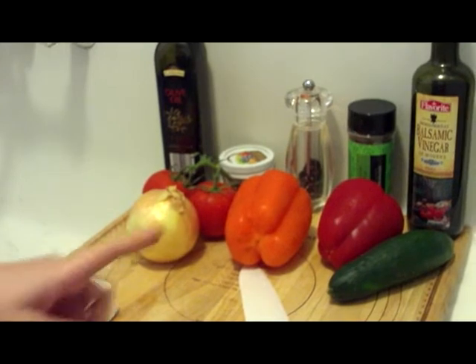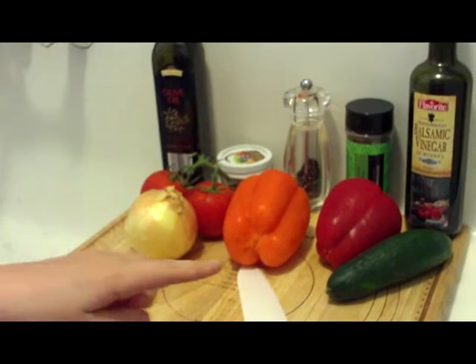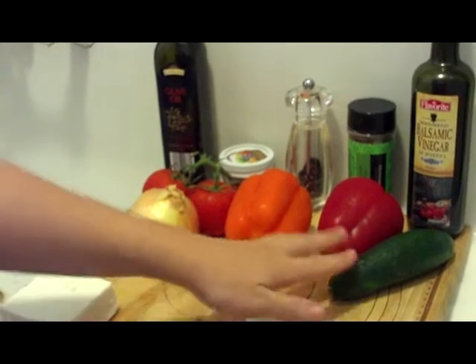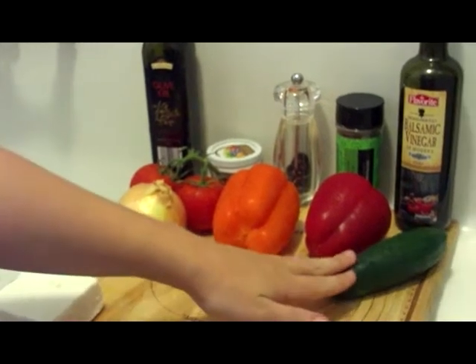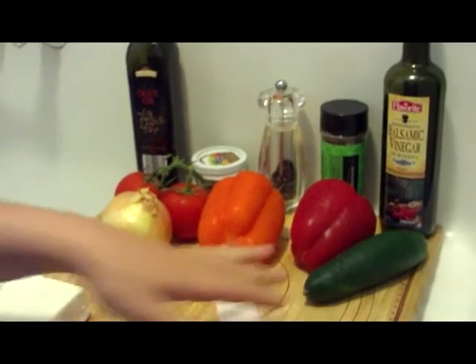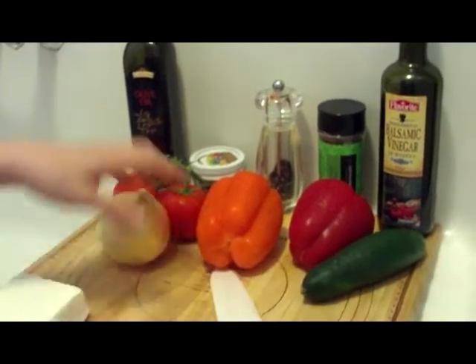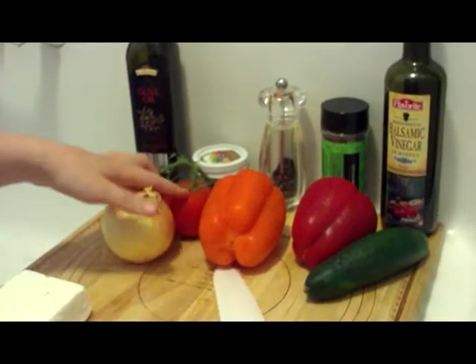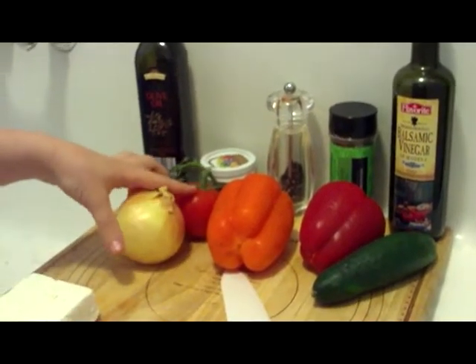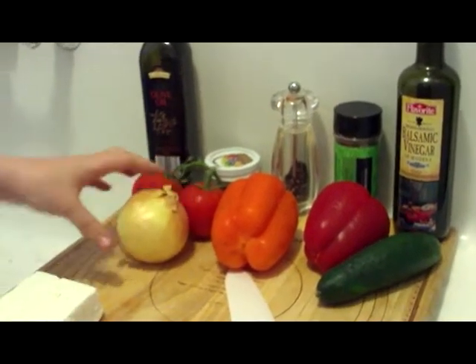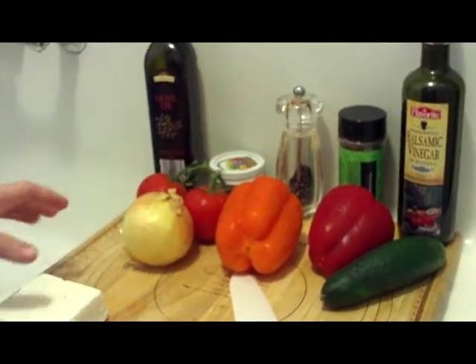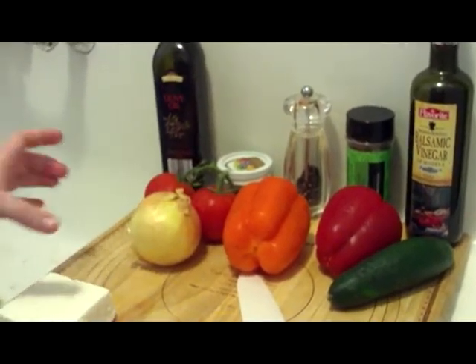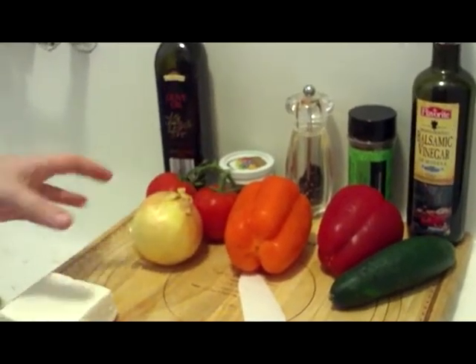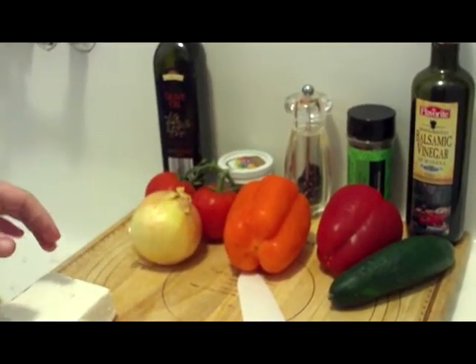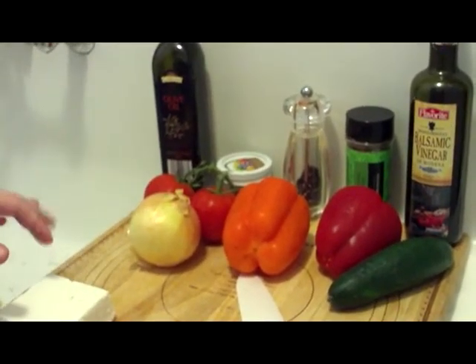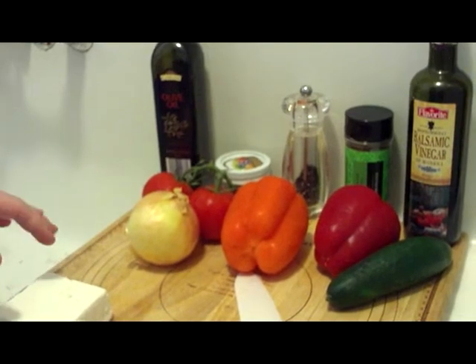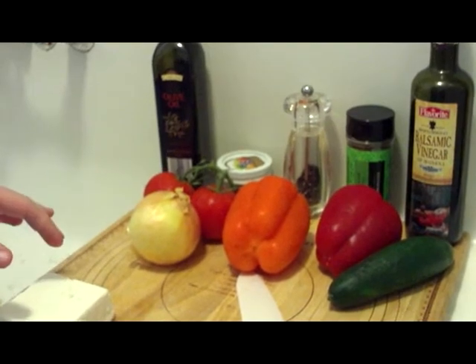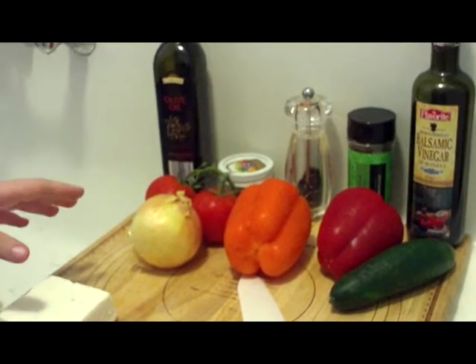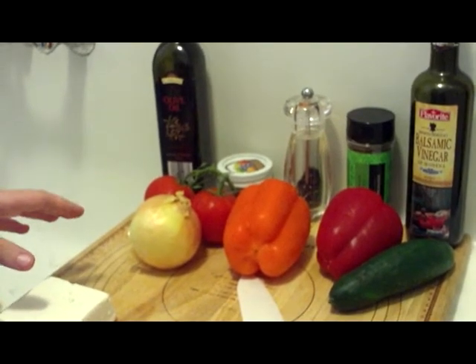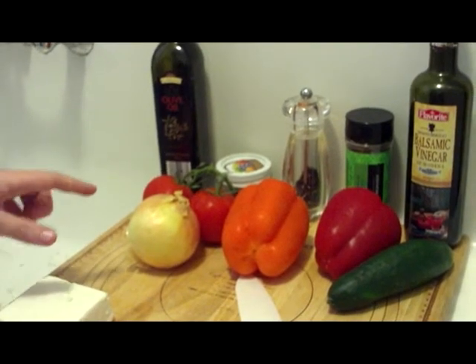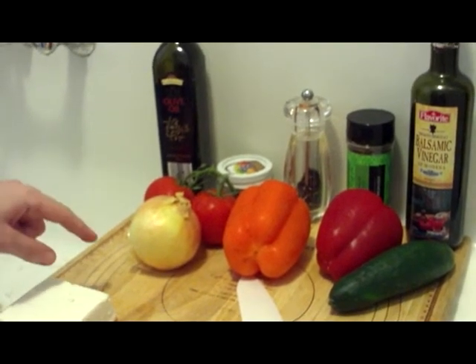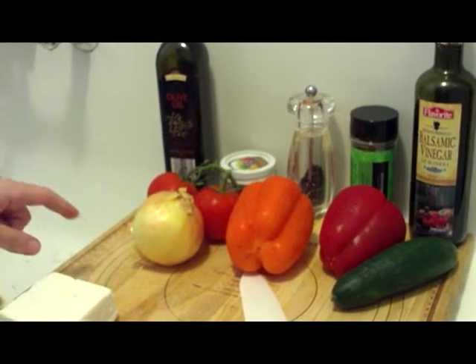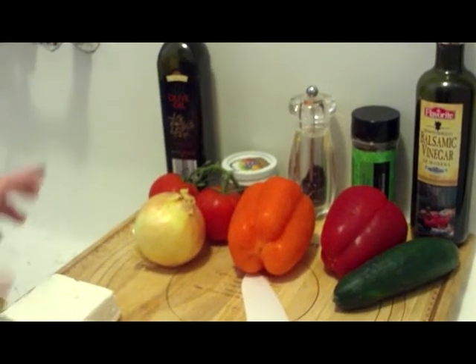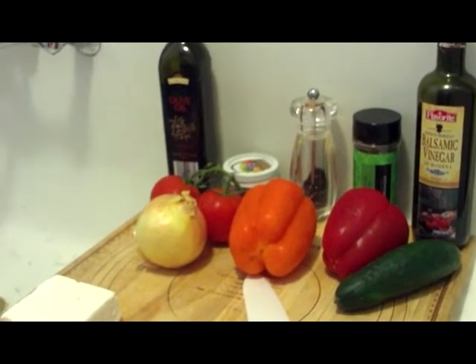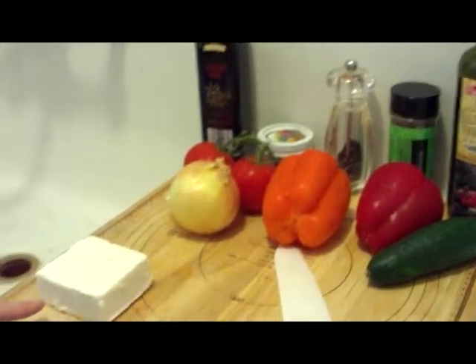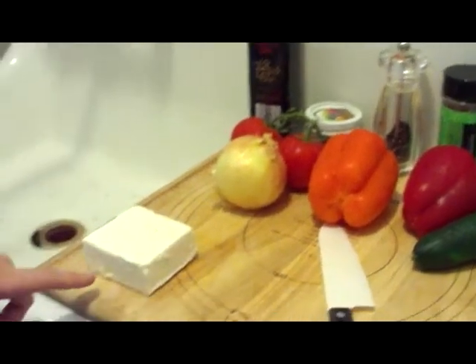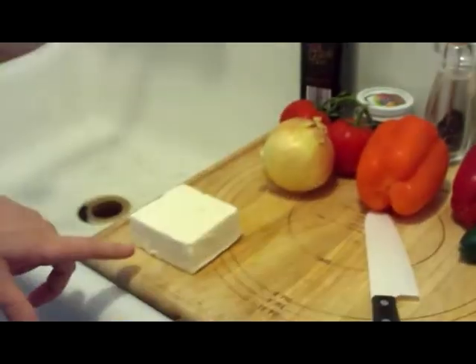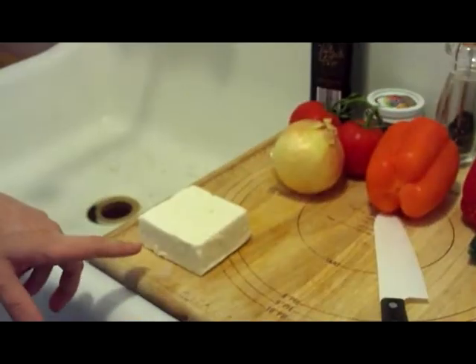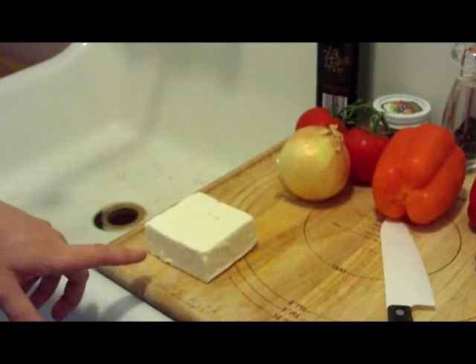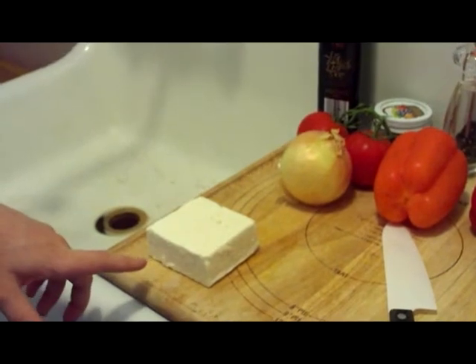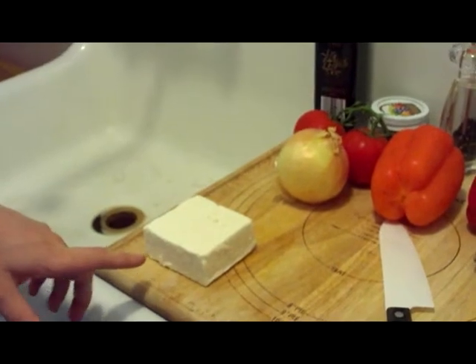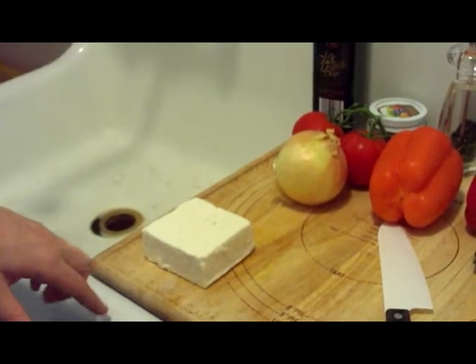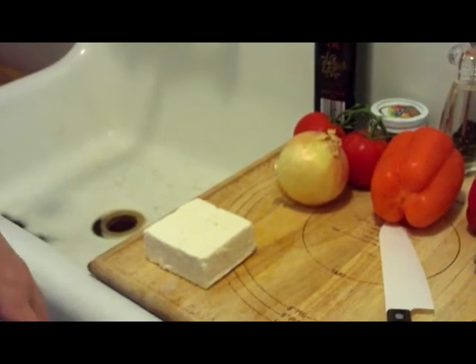We need a cucumber, a couple of tomatoes — or one medium sized one because they're kind of small — an onion, and some feta cheese. We'll probably use about four ounces and we'll cube it up.